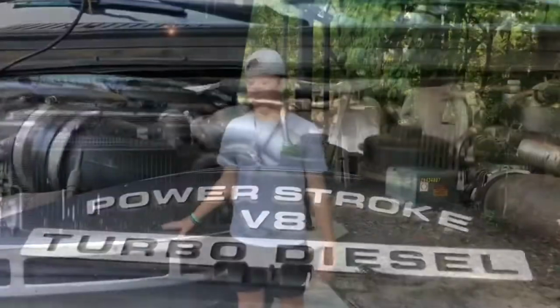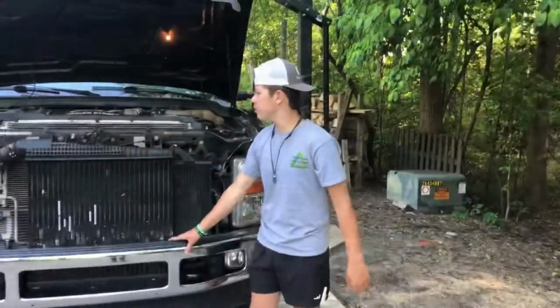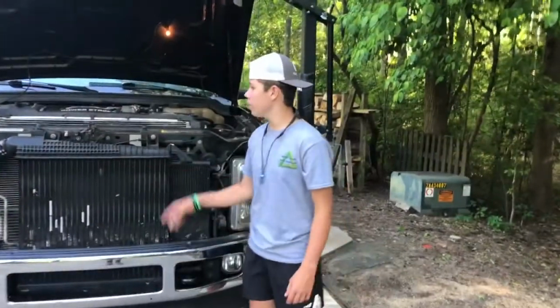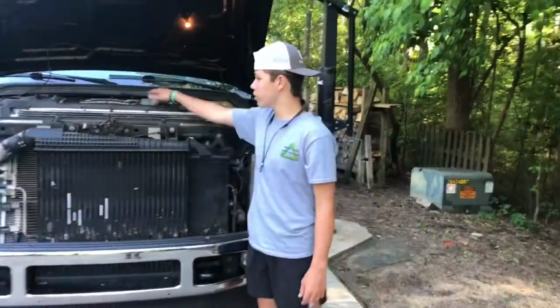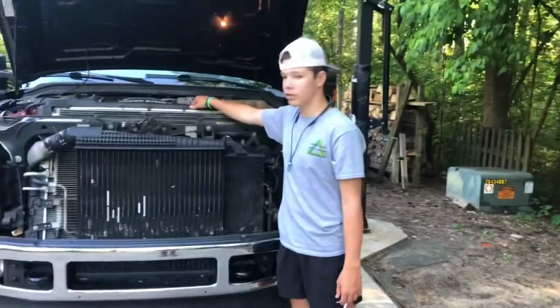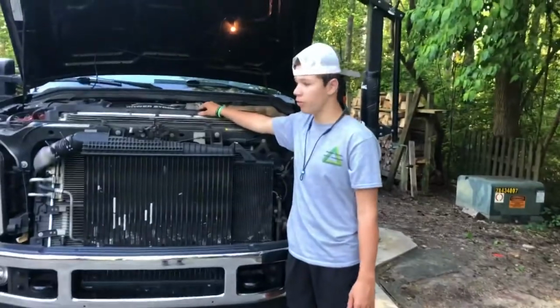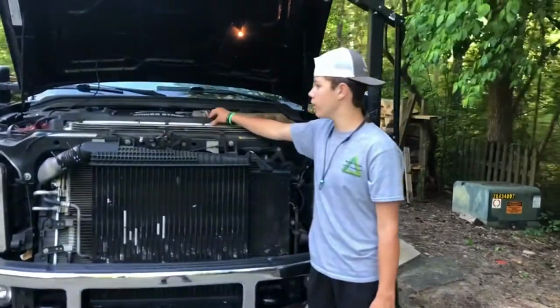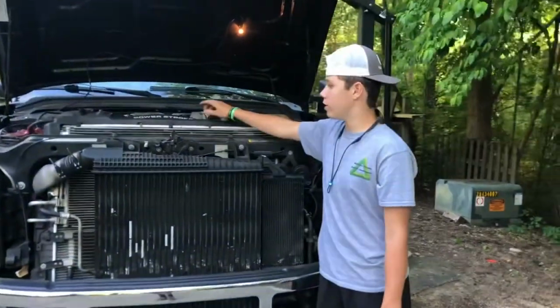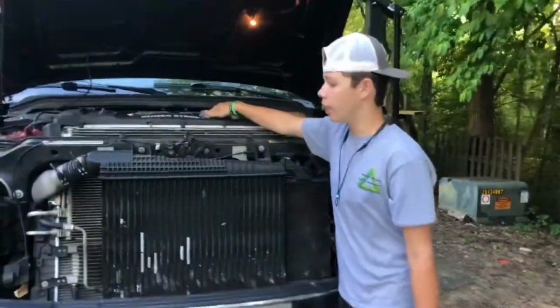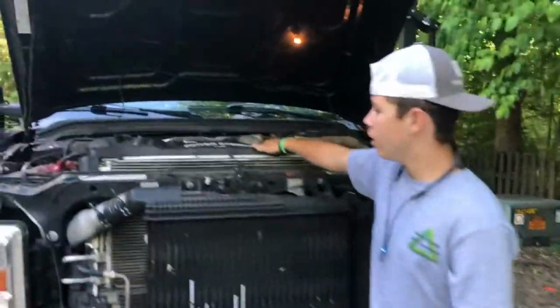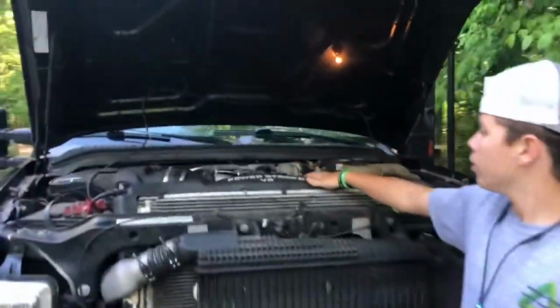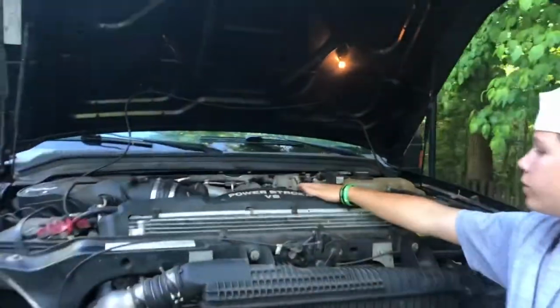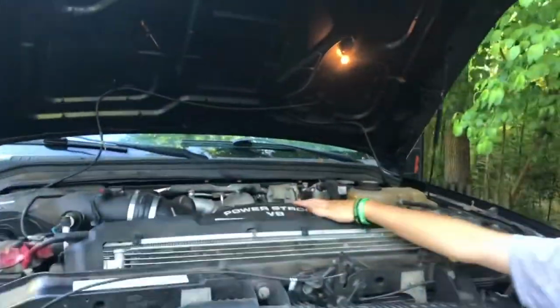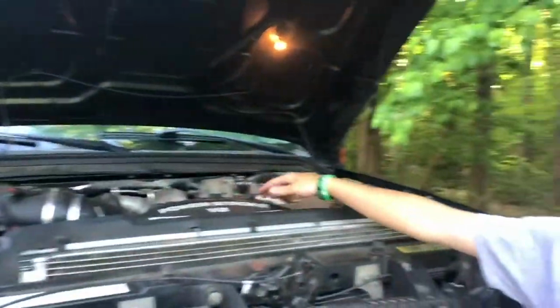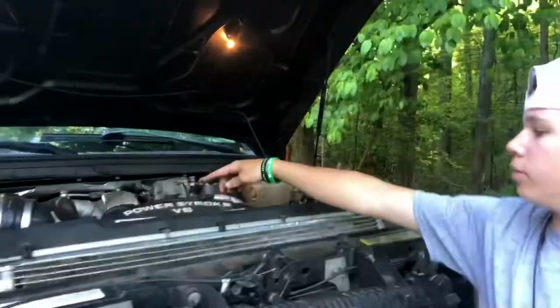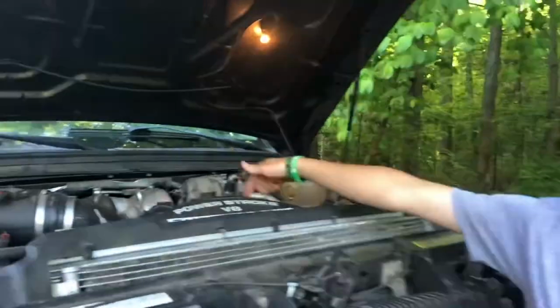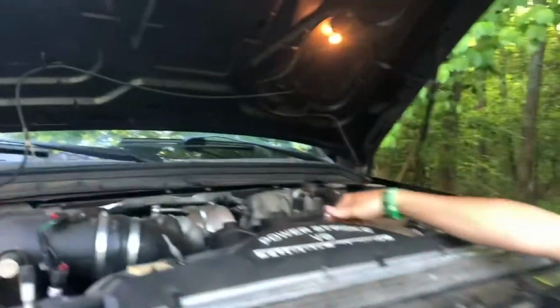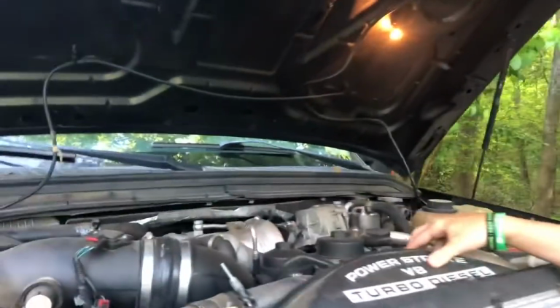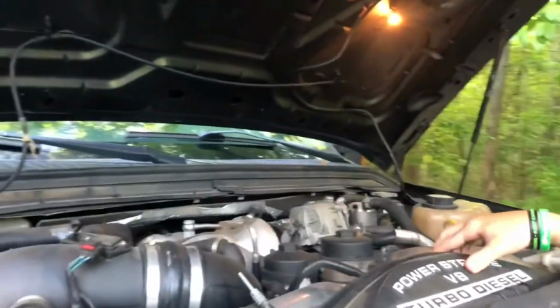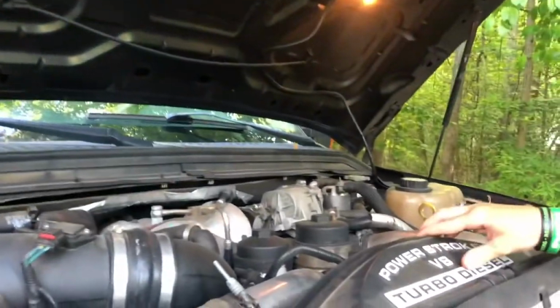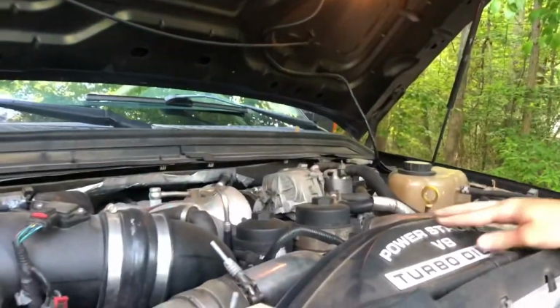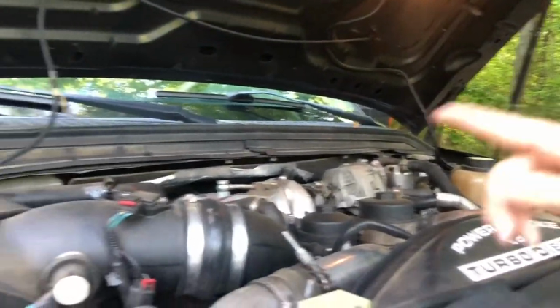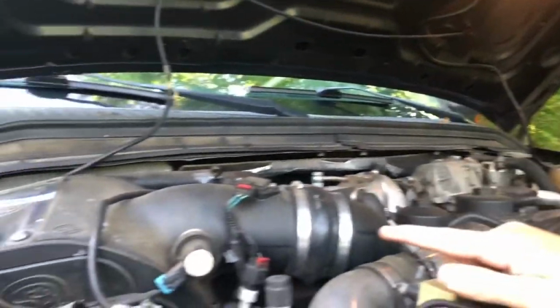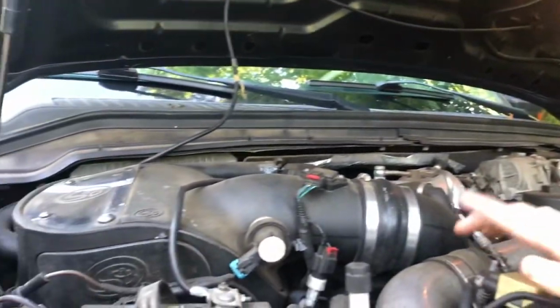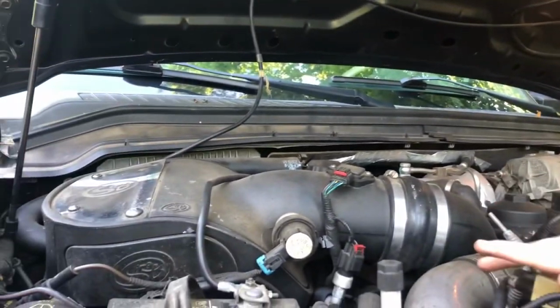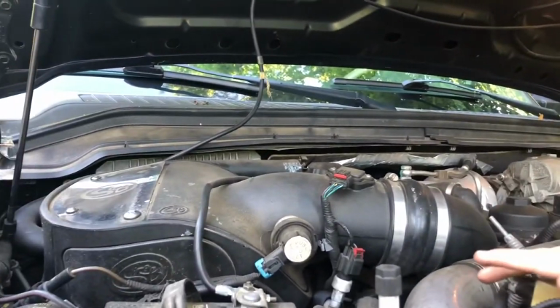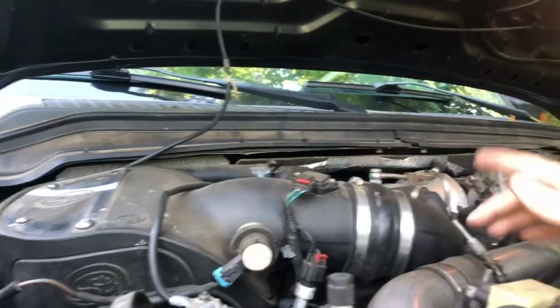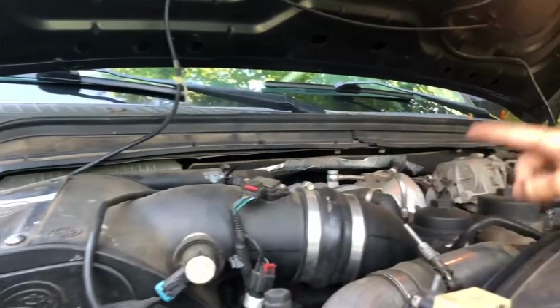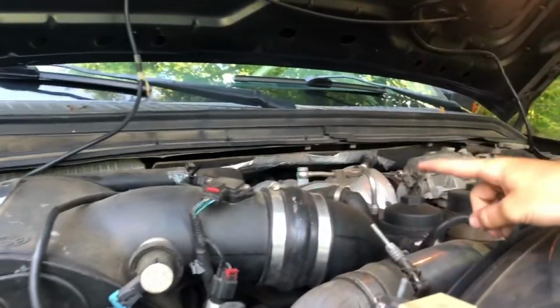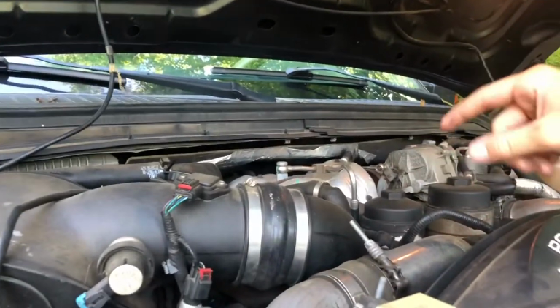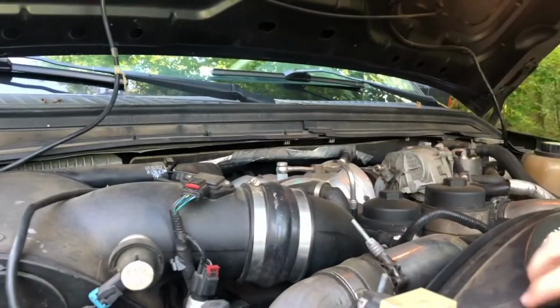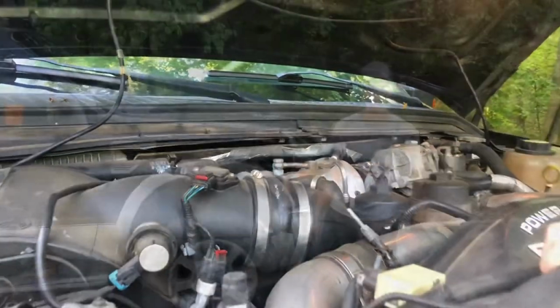Alright guys, this is the Powerstroke, it's a 6.4 liter V8. It's EGR deleted — the cooler should be right there but it's not there anymore. It has an SMB aftermarket airbox and it's straight pipe from the turbo, we'll show you when we get to the back end.